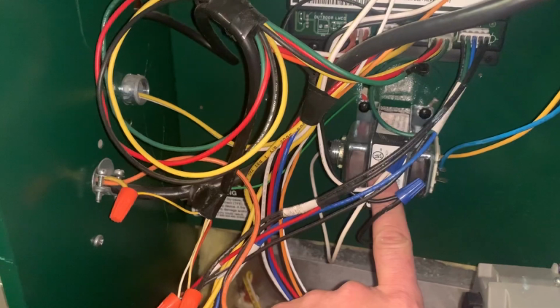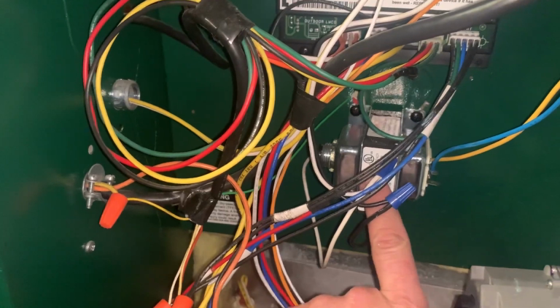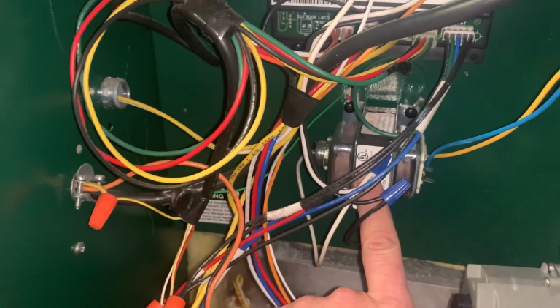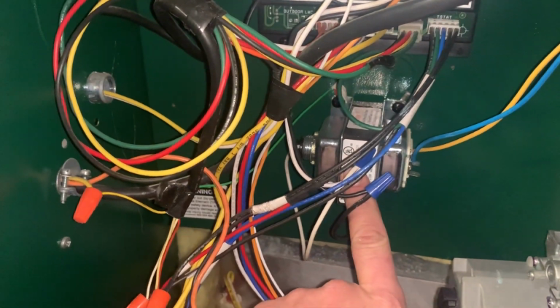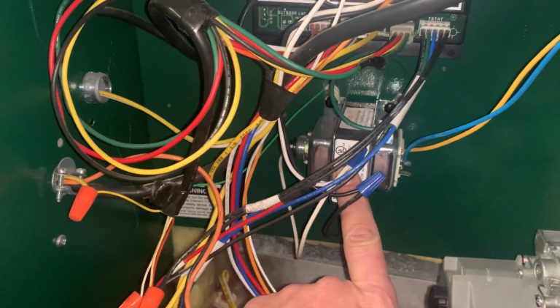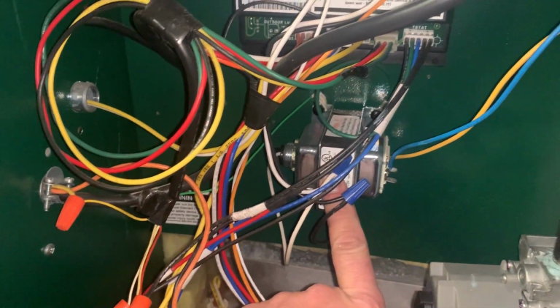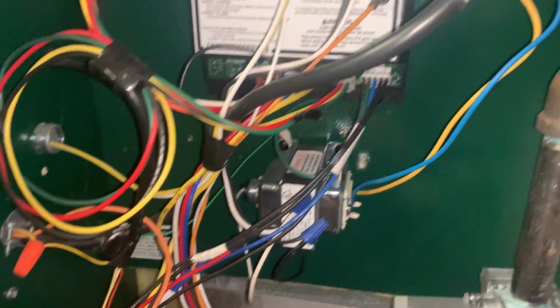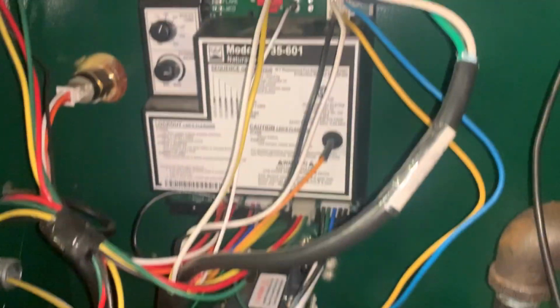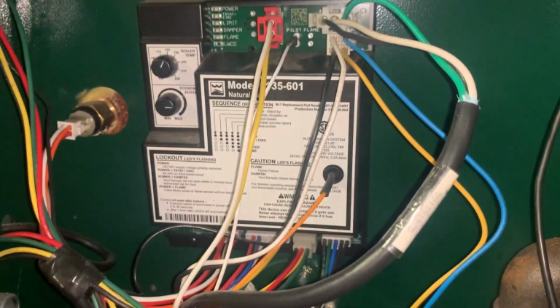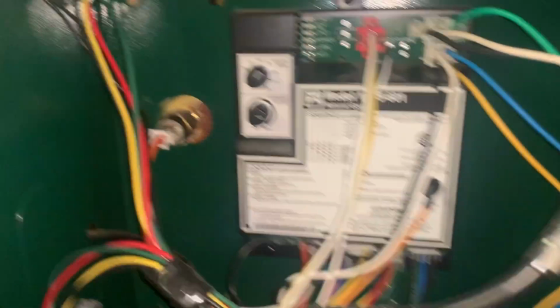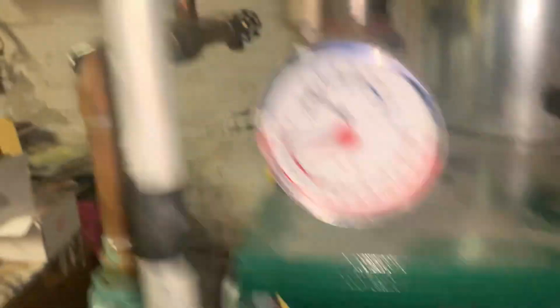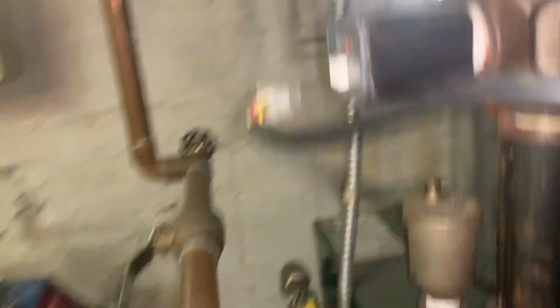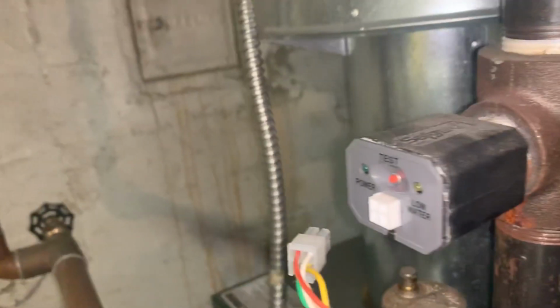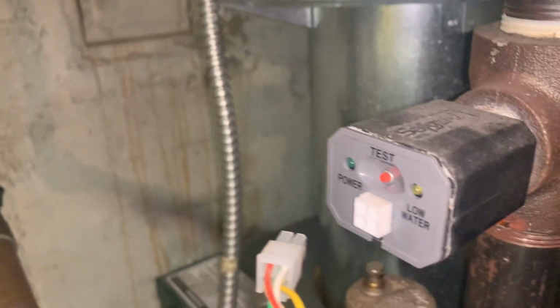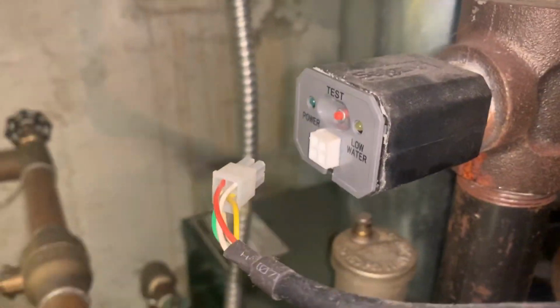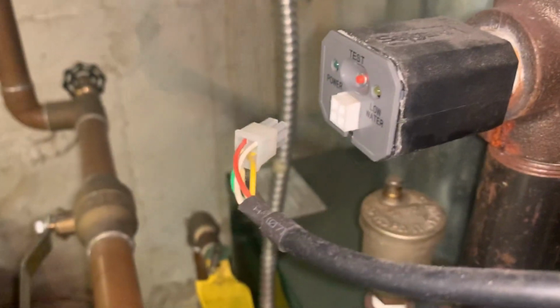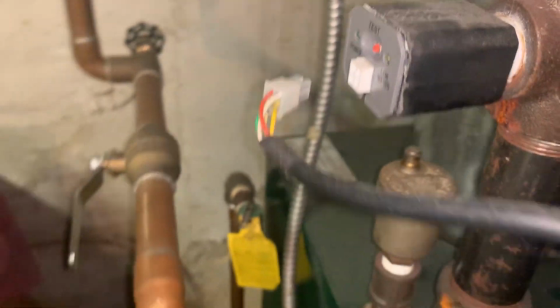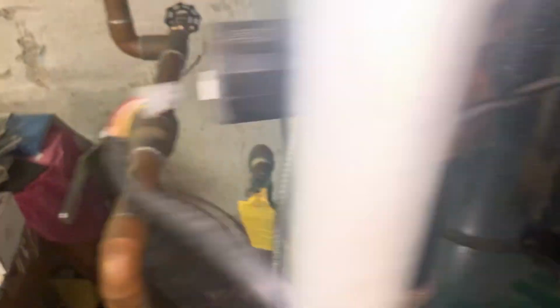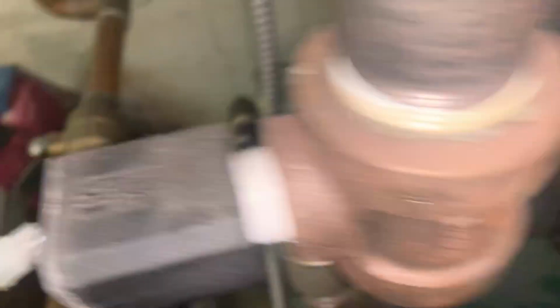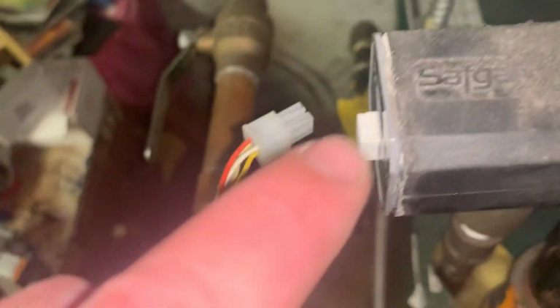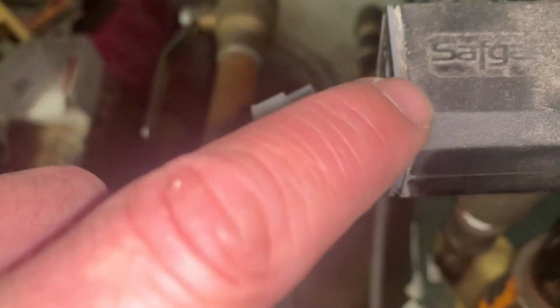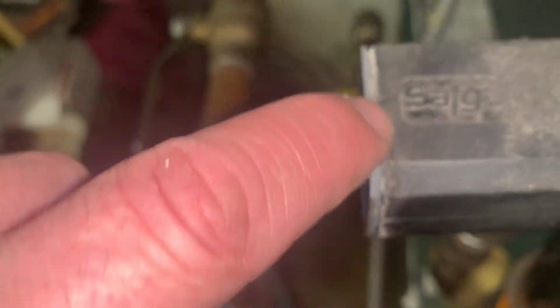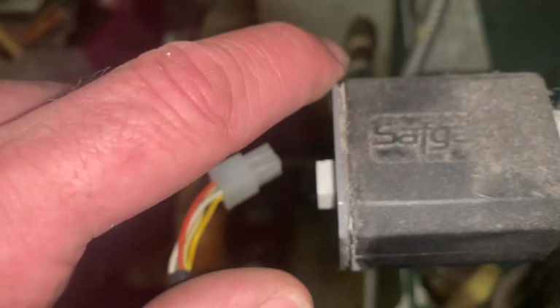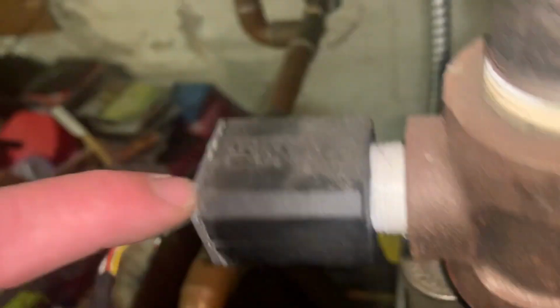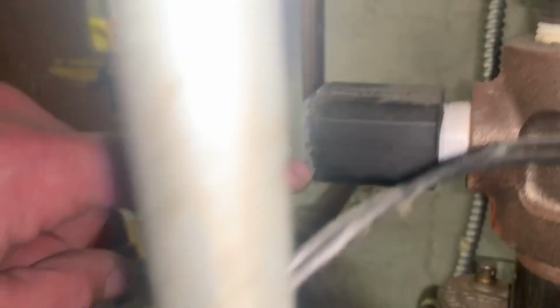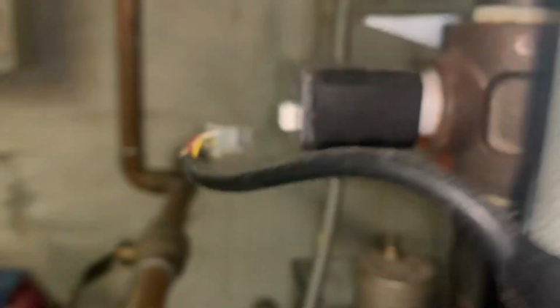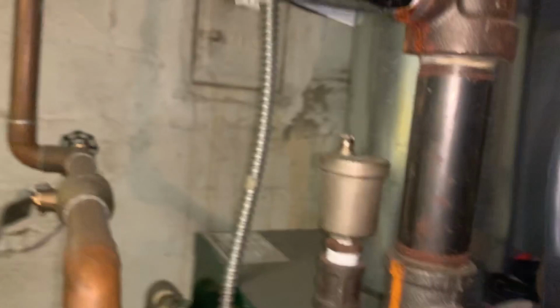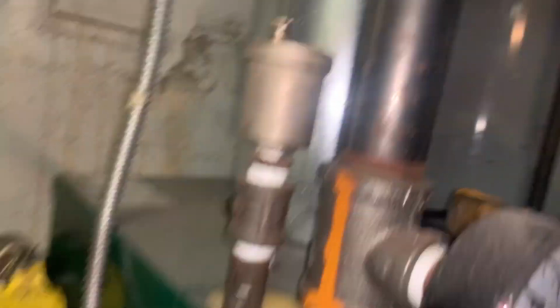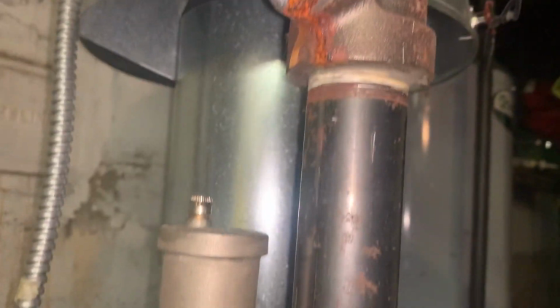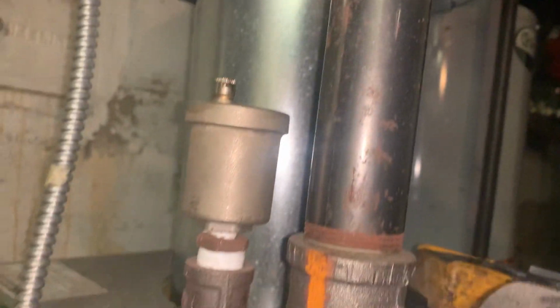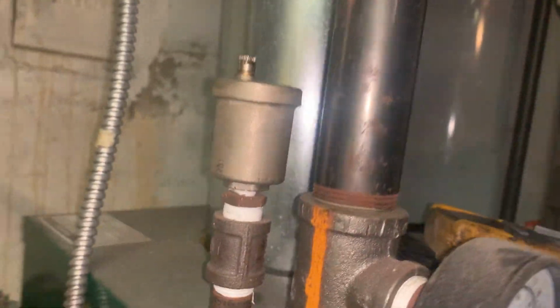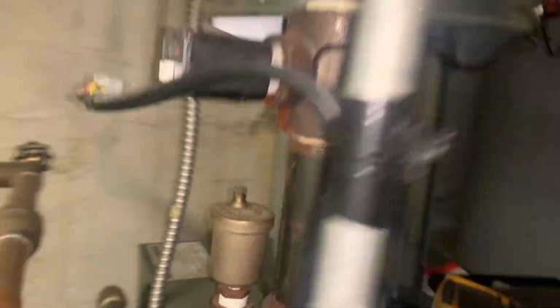I'm going to bet that the problem is the low water cutoff, because as you can see it's even starting to separate a little bit there. So we'll see what happens.